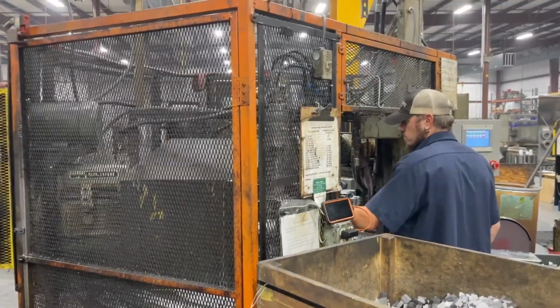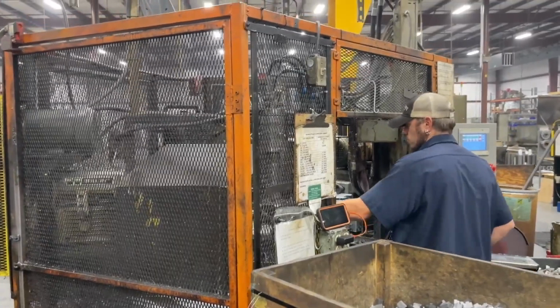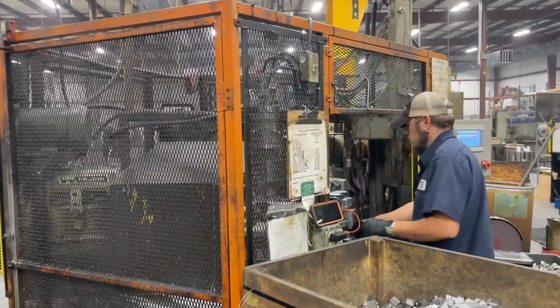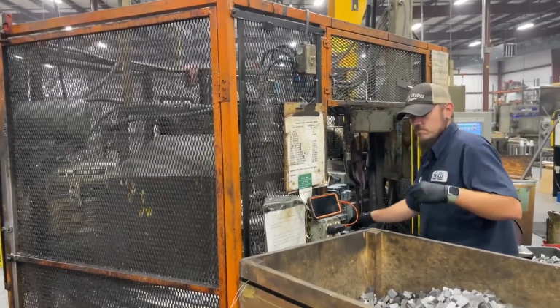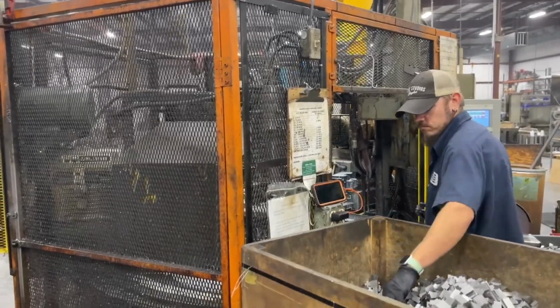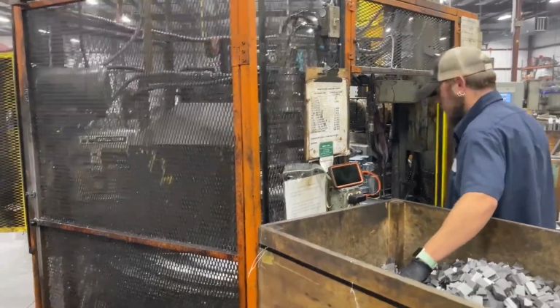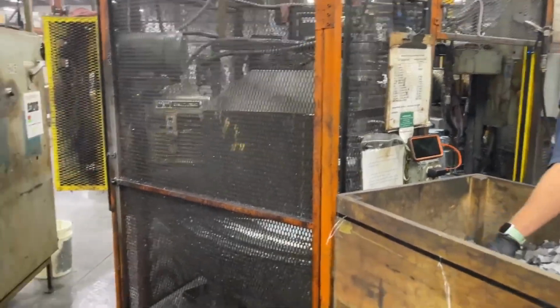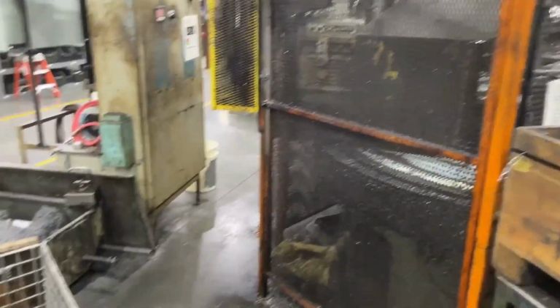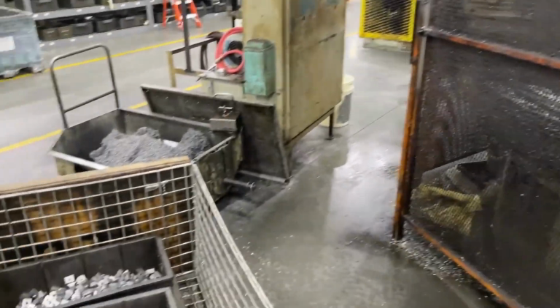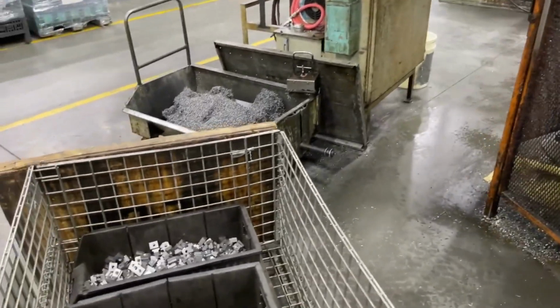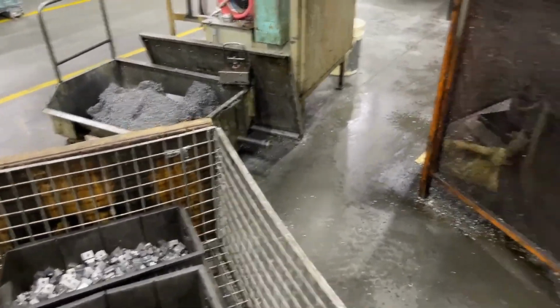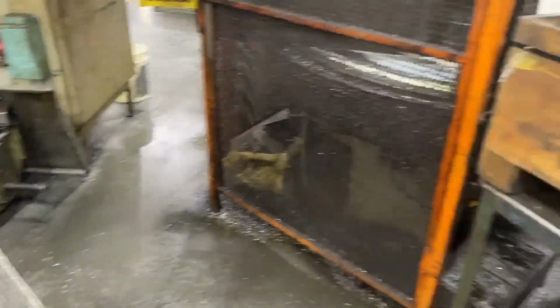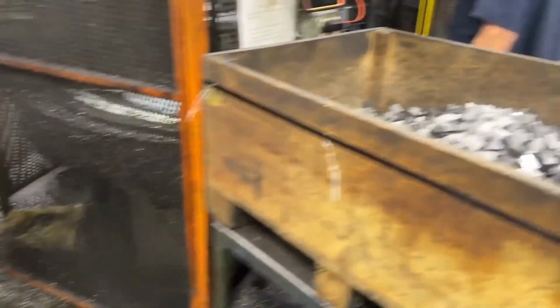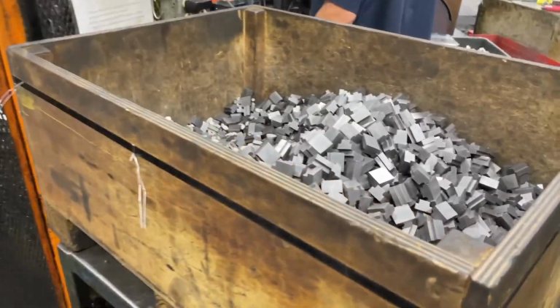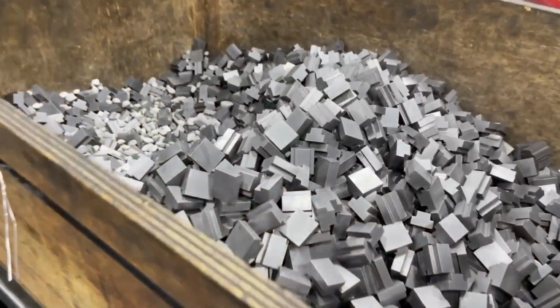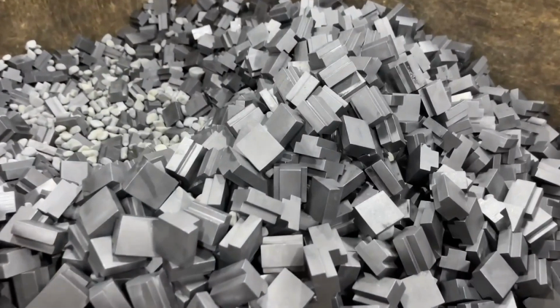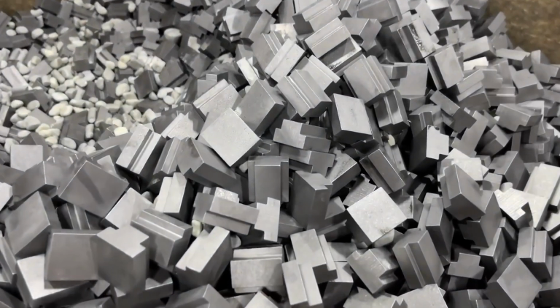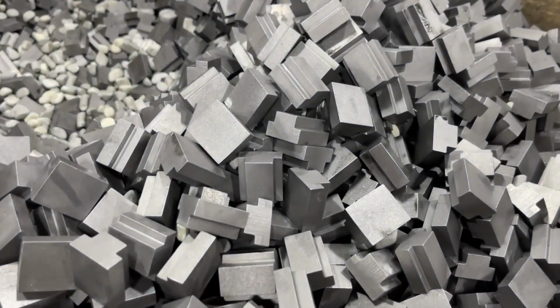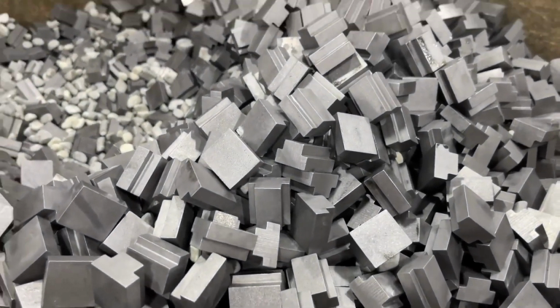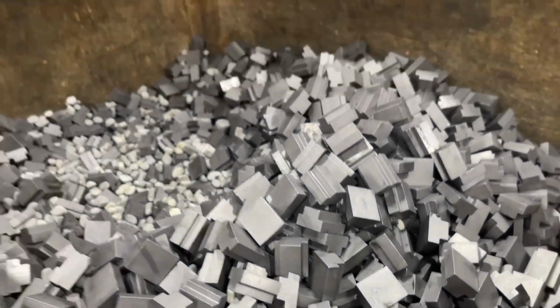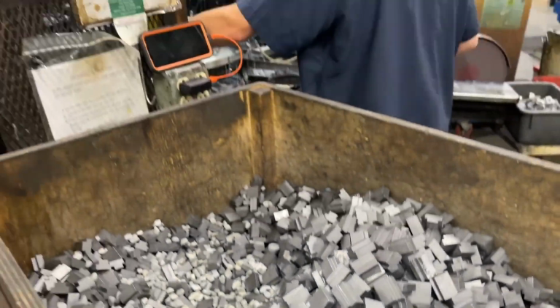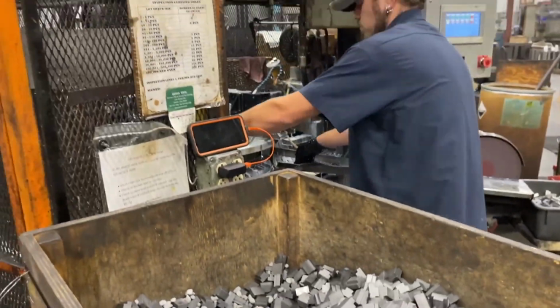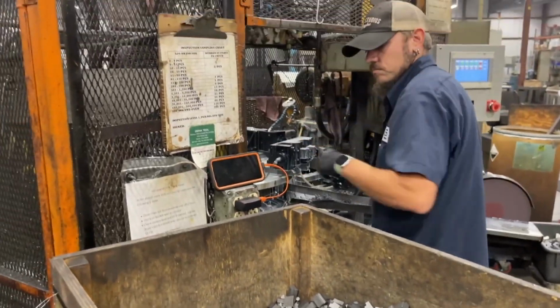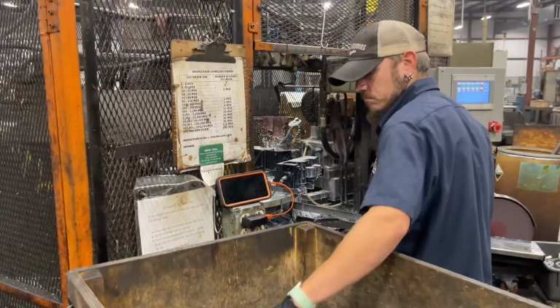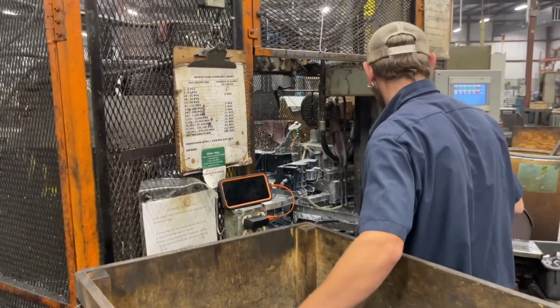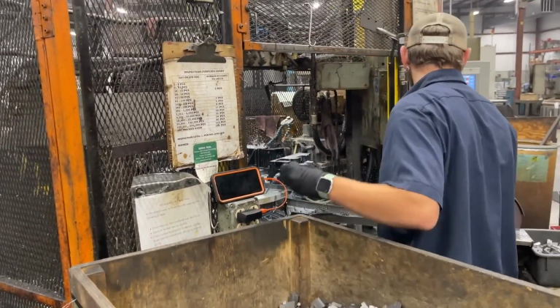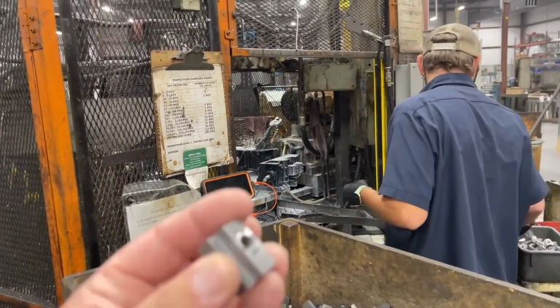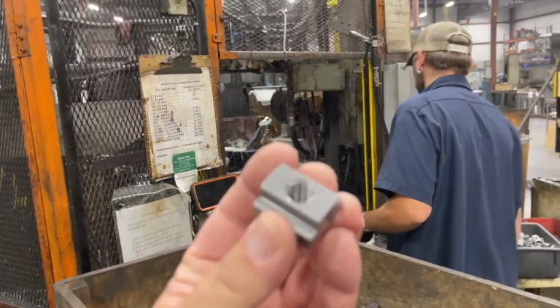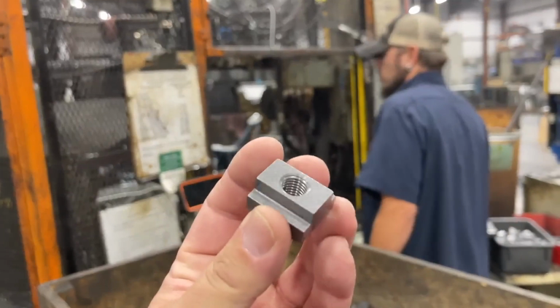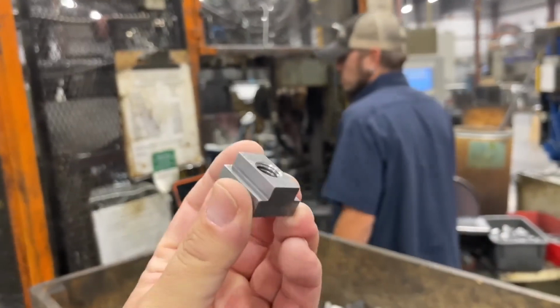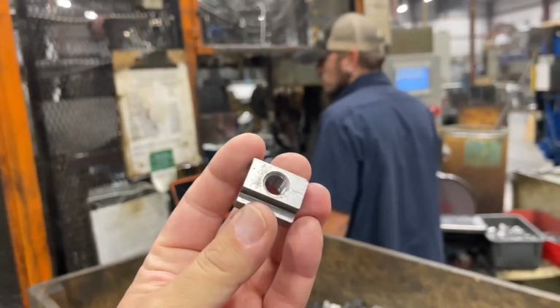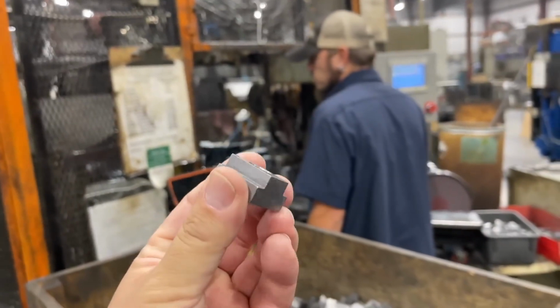This machine here is where they take these and it's going to drill, chamfer, and tap them into a completed T-nut.